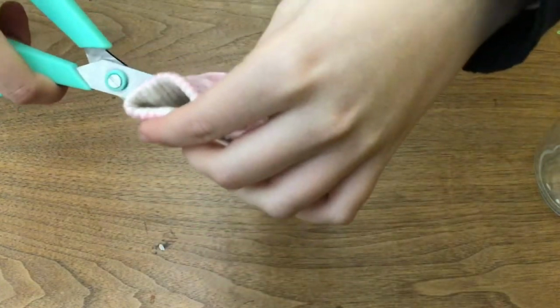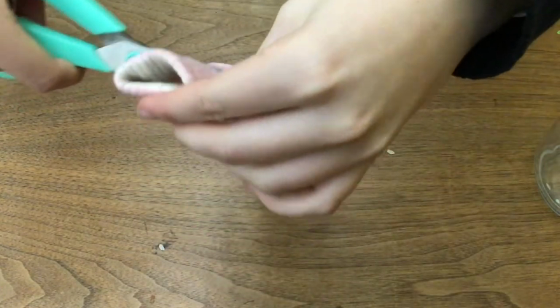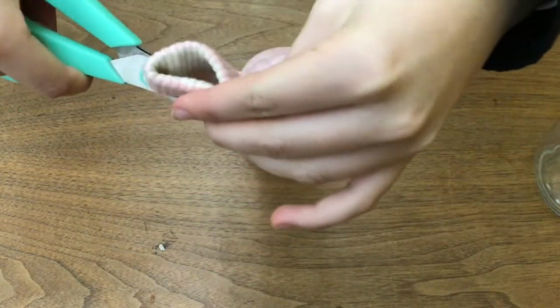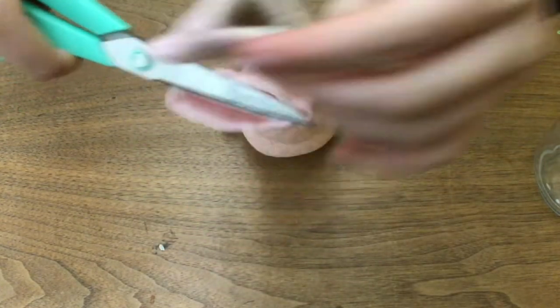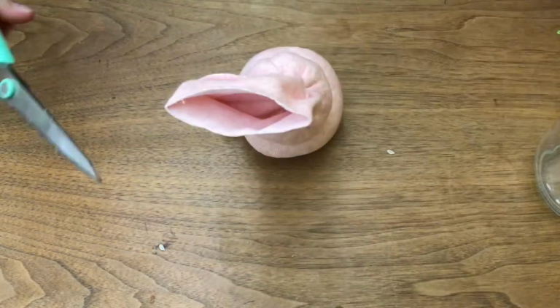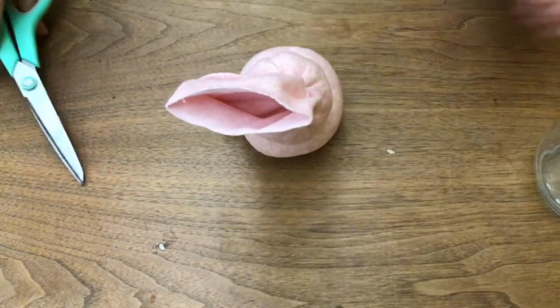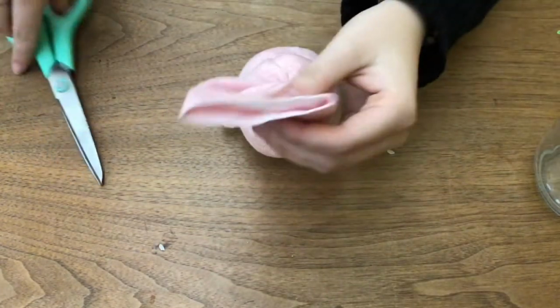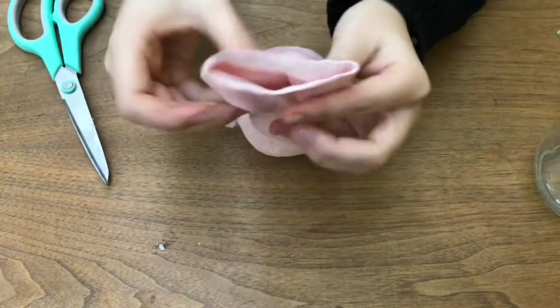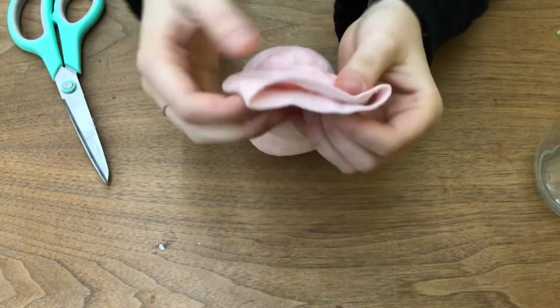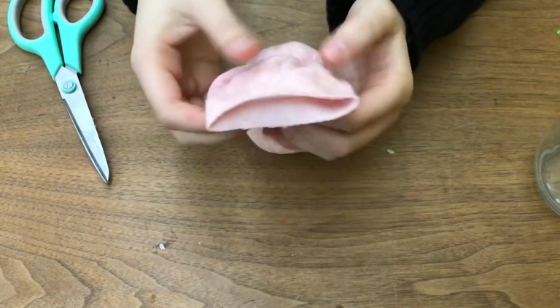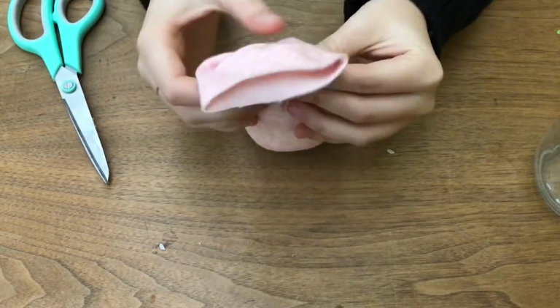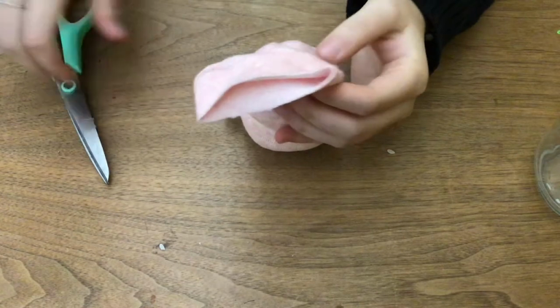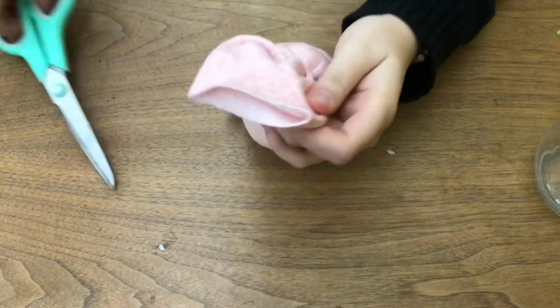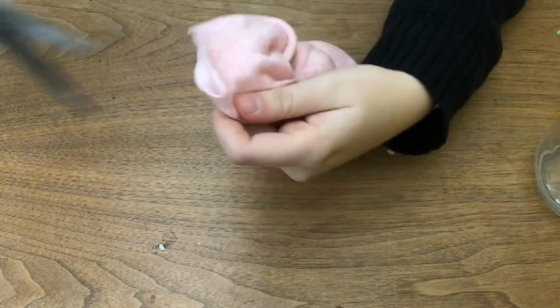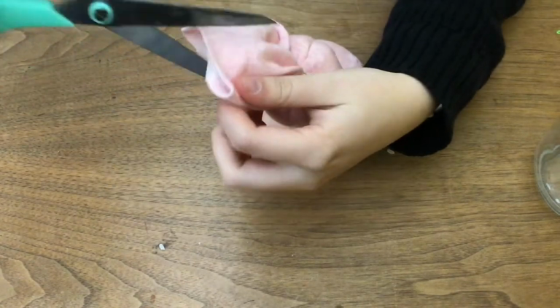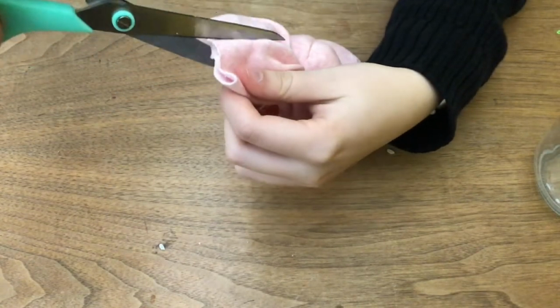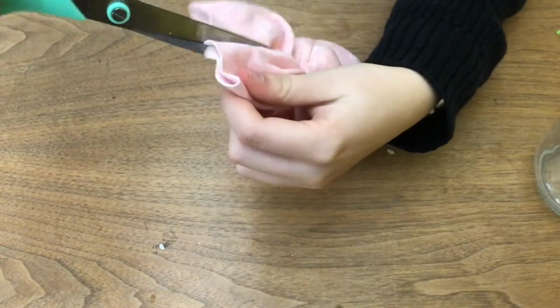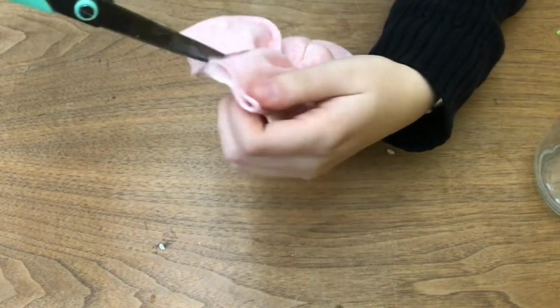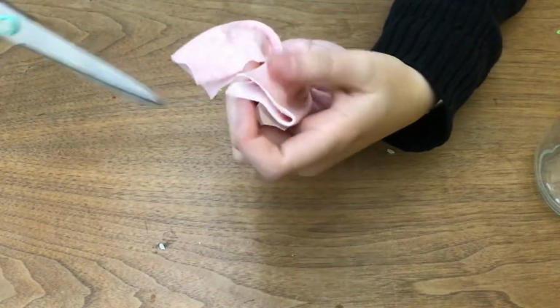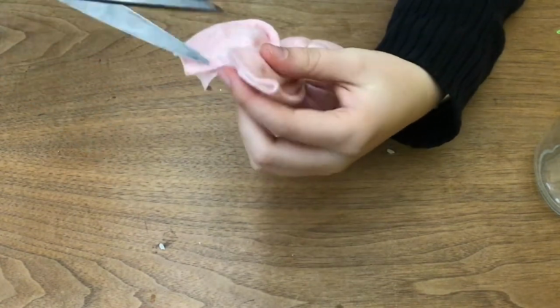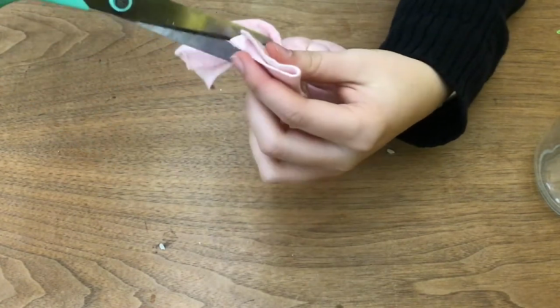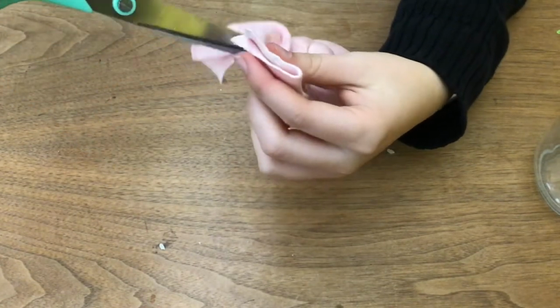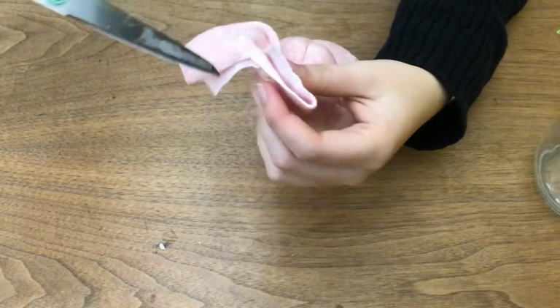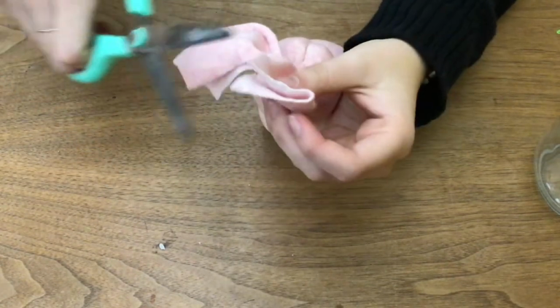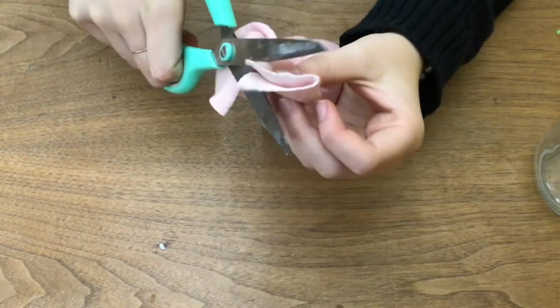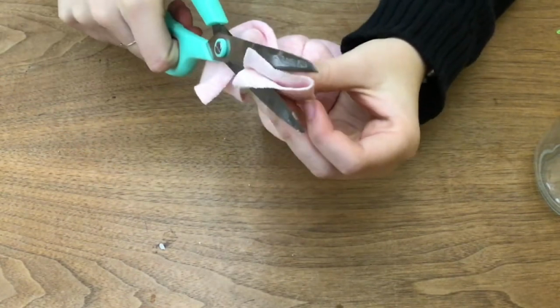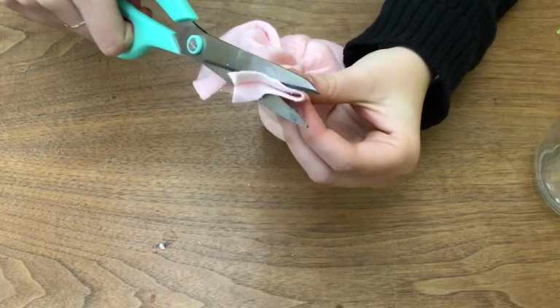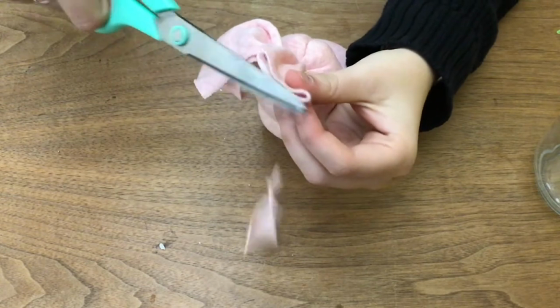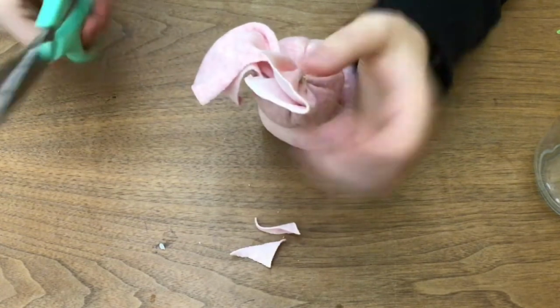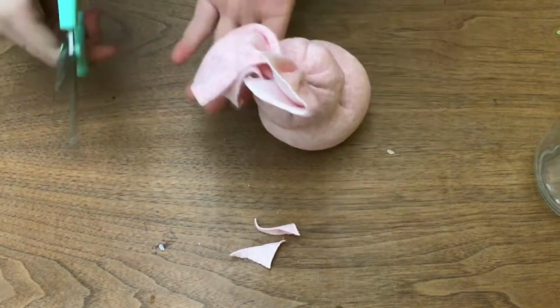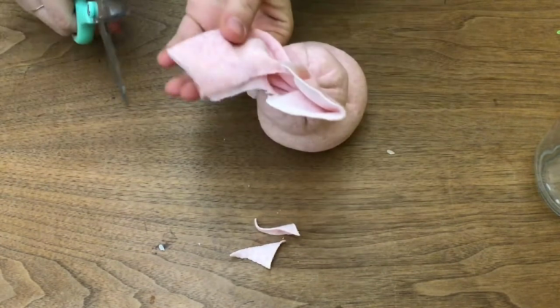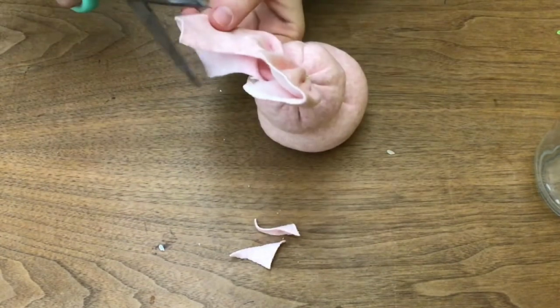To make the ears, cut off the thick part at the top, then make a cut down the middle of the top section, and round off the inside corners so they're more shaped like bunny ears.